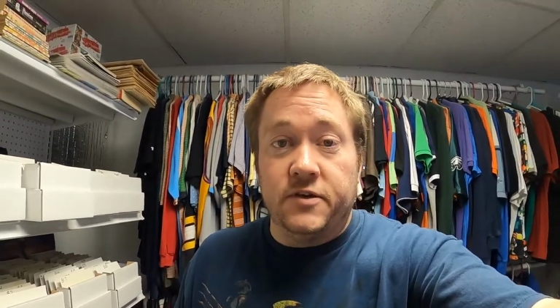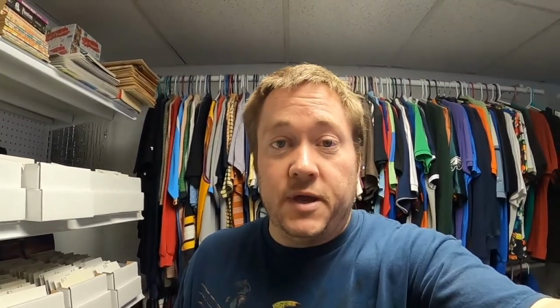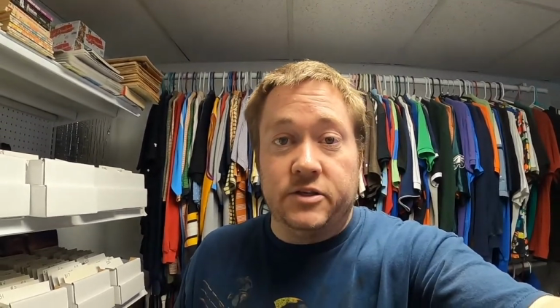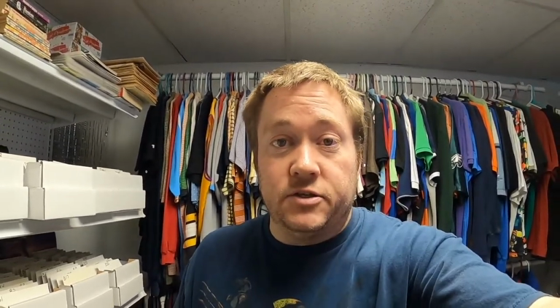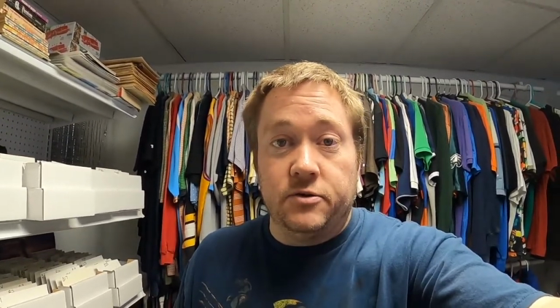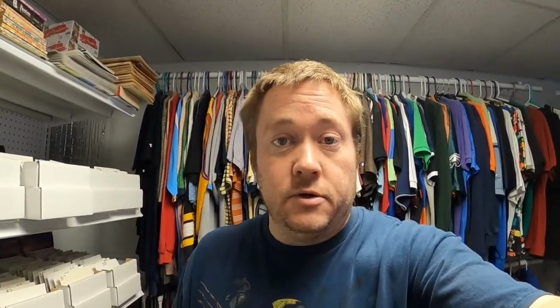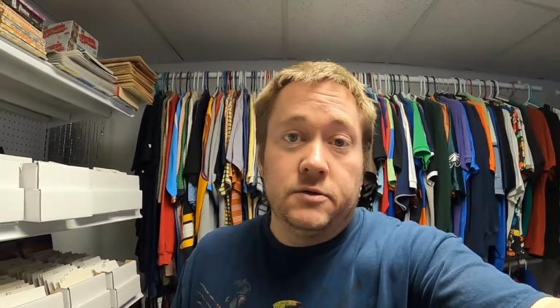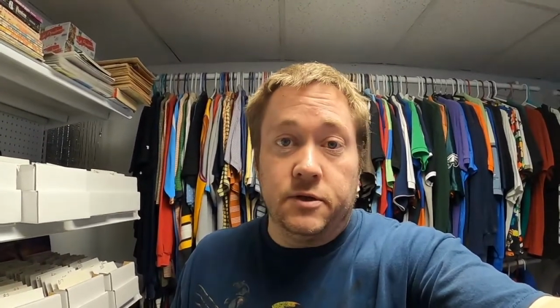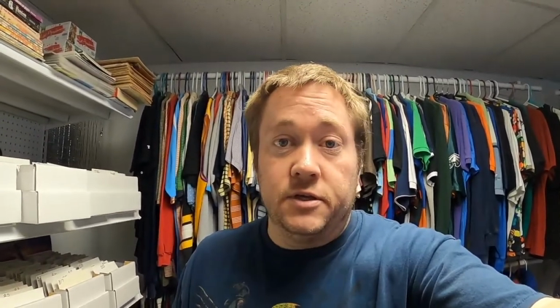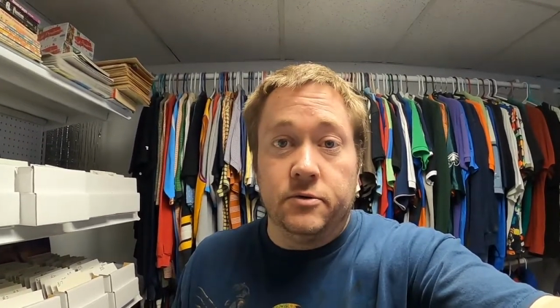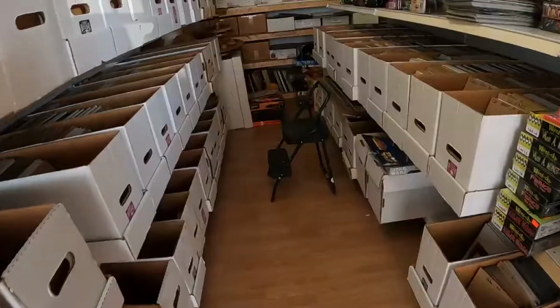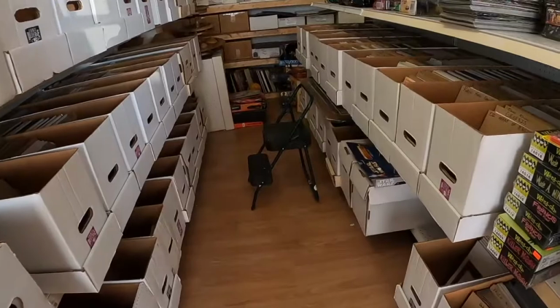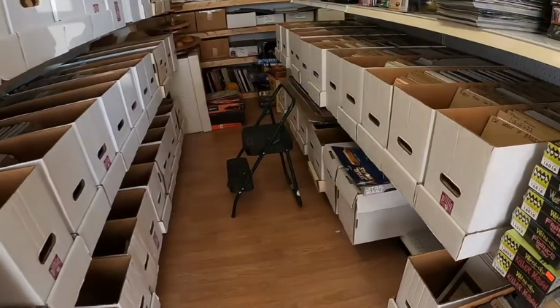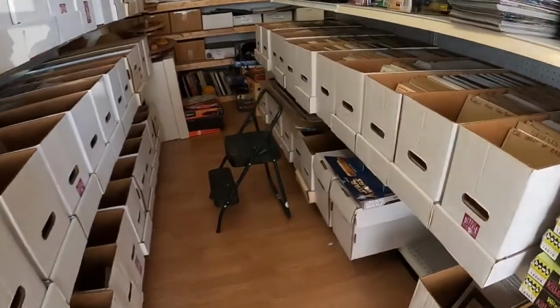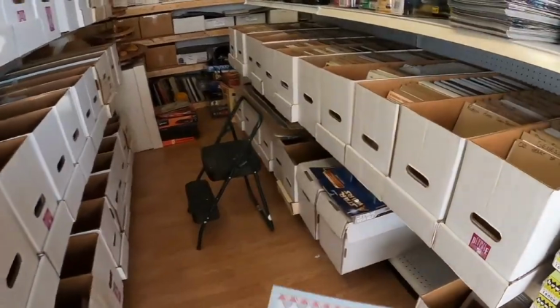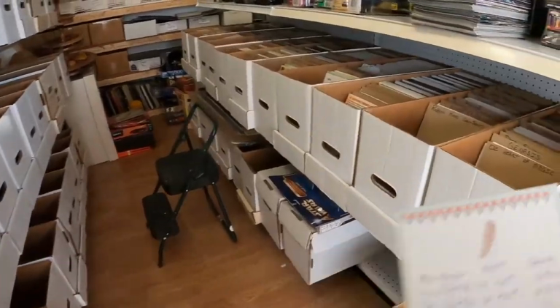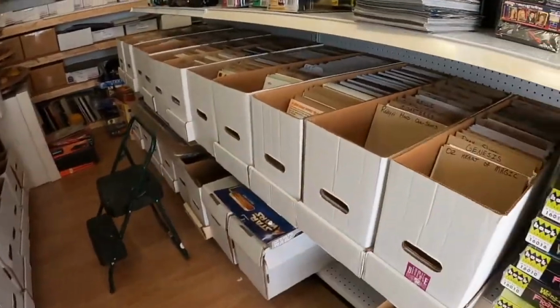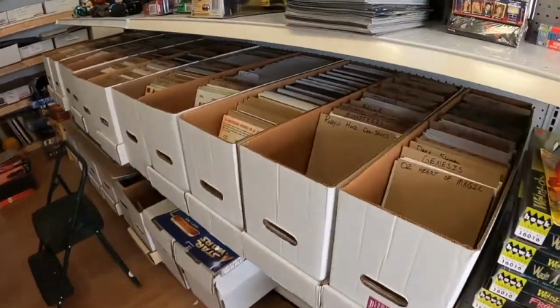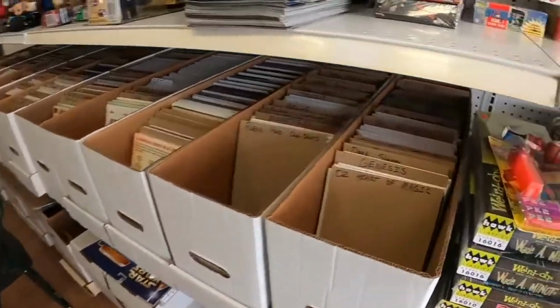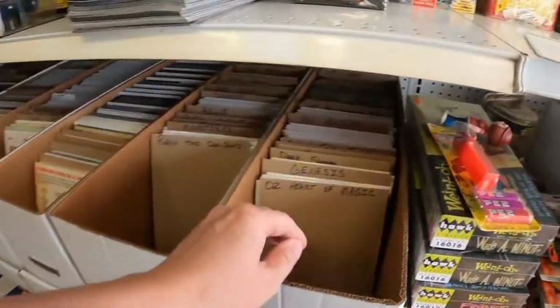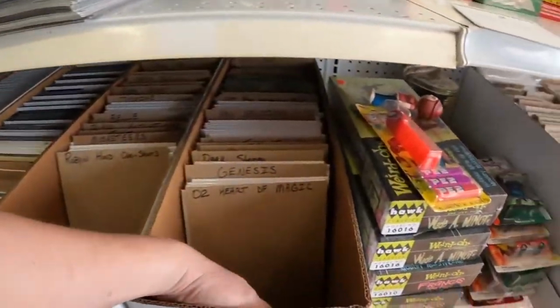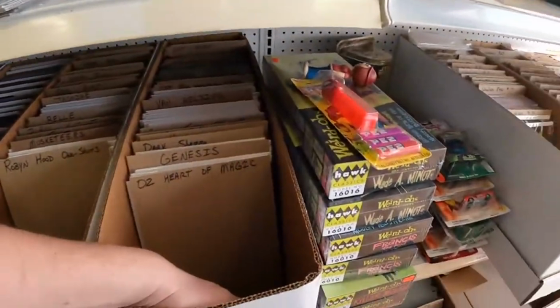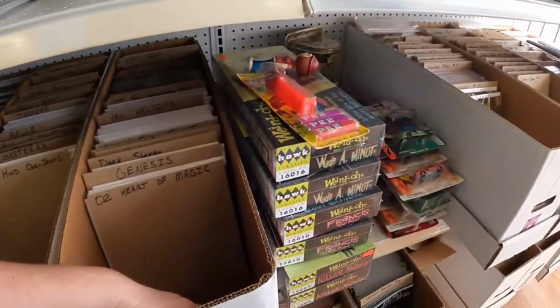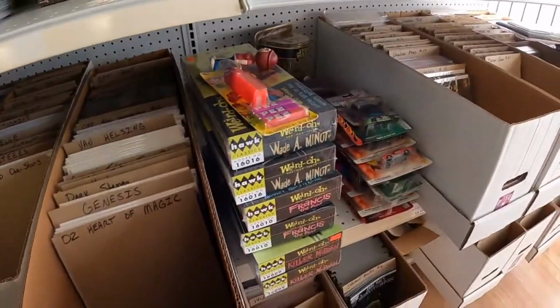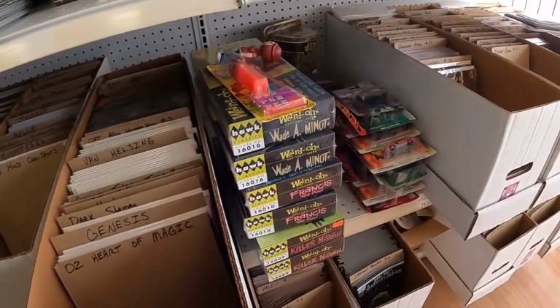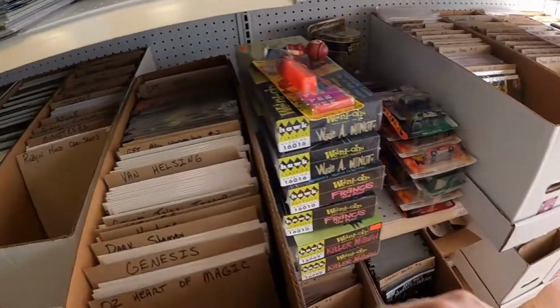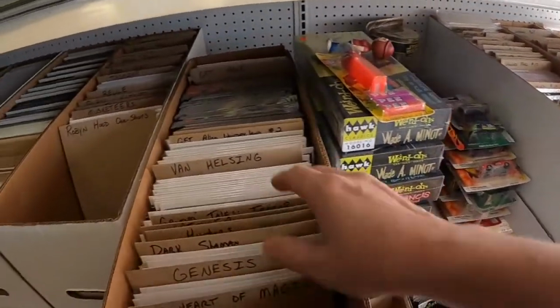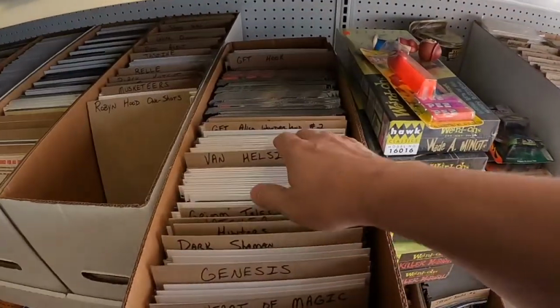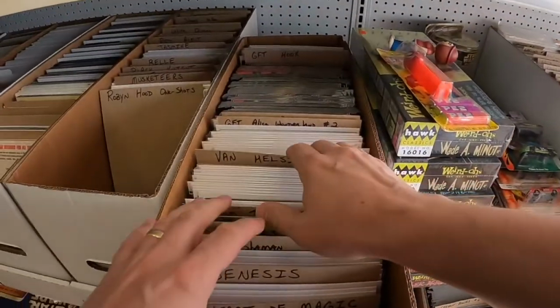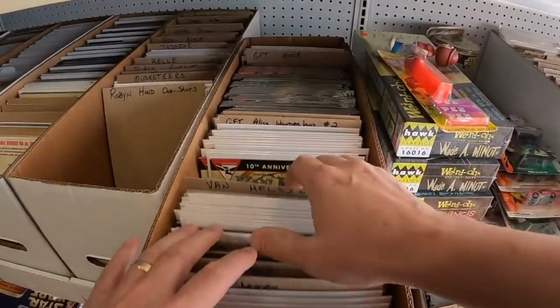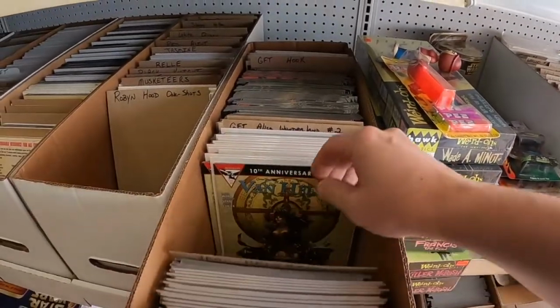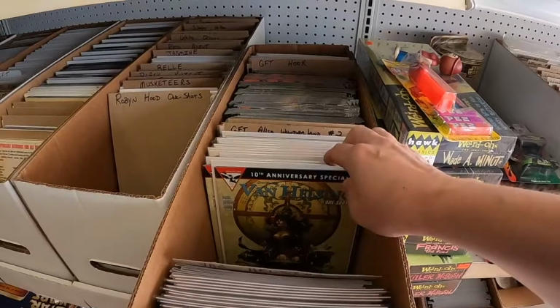We'll see how this progresses and if I get covered or not. But in the meantime, right now we have seven packages to do, so let's get to it. We're starting today with comic book orders.